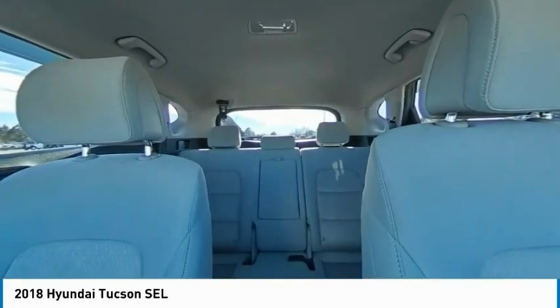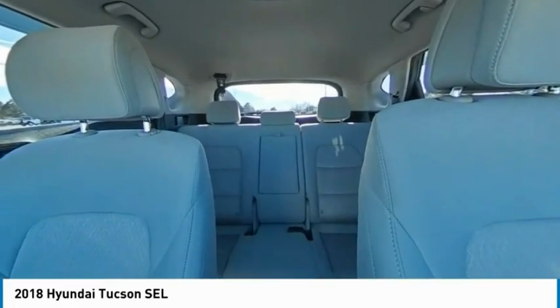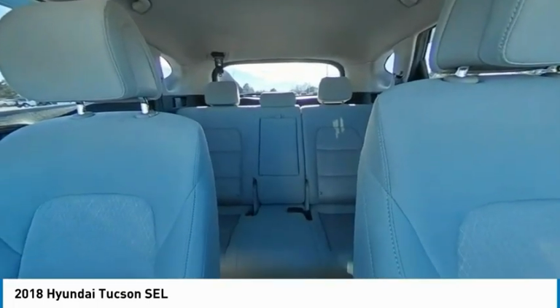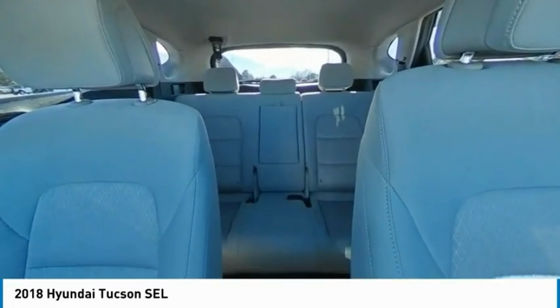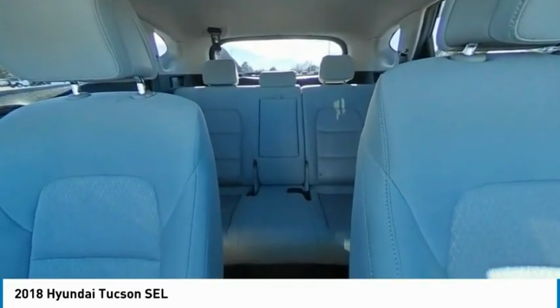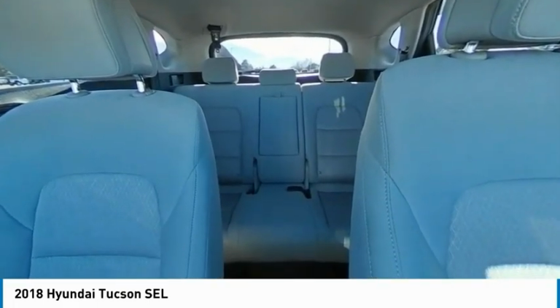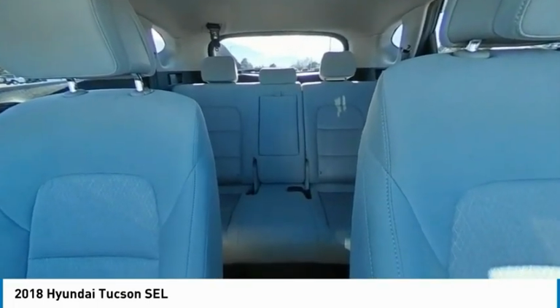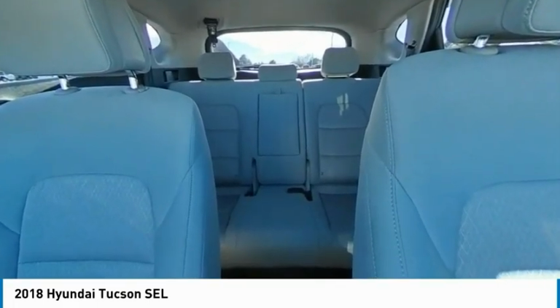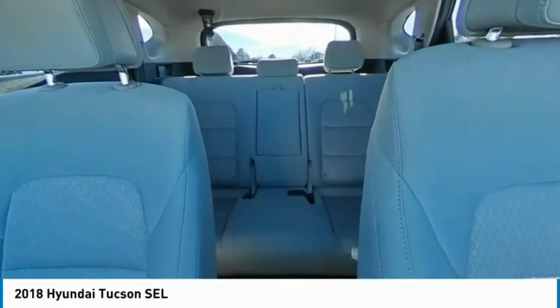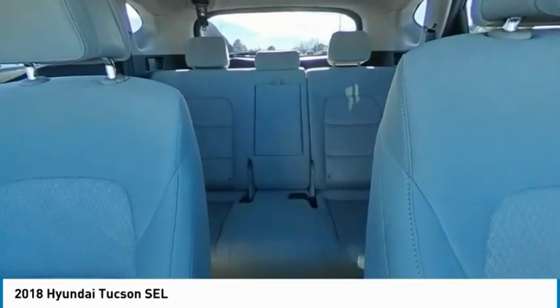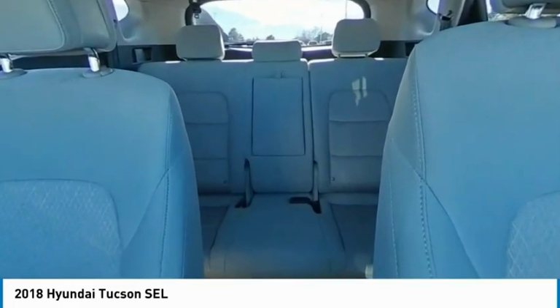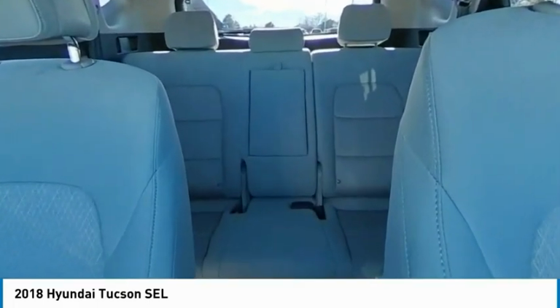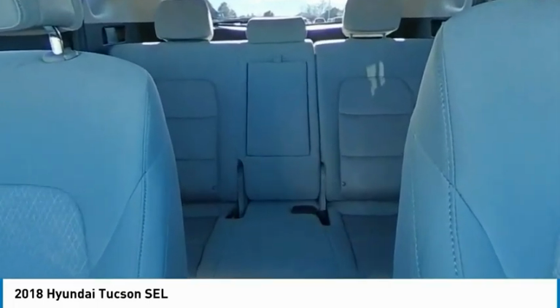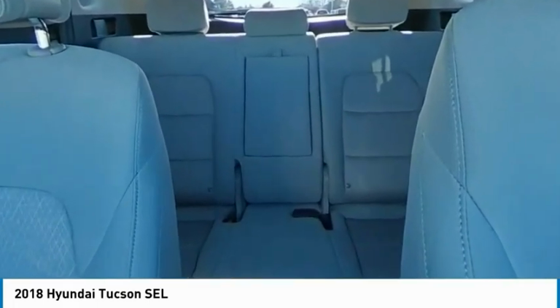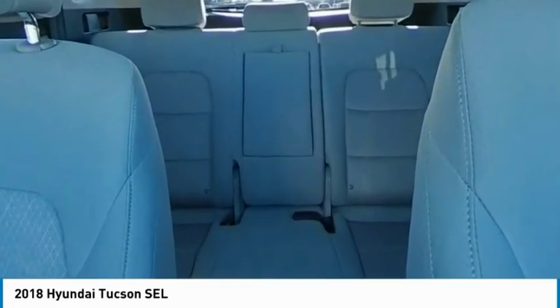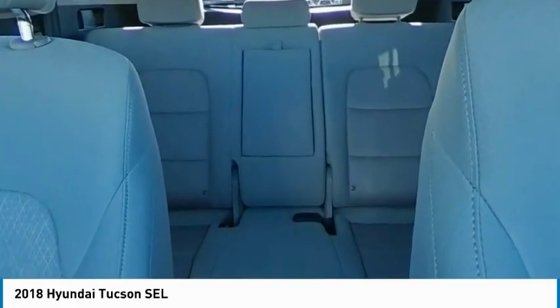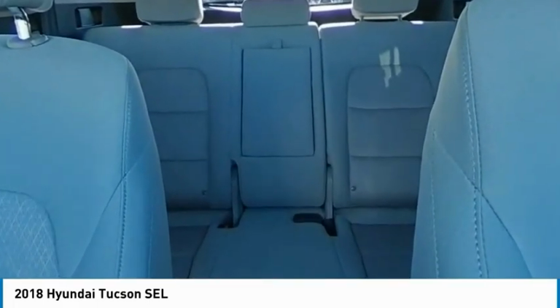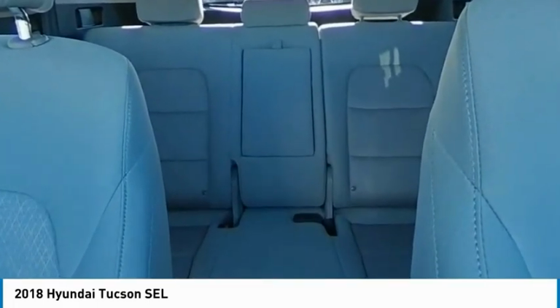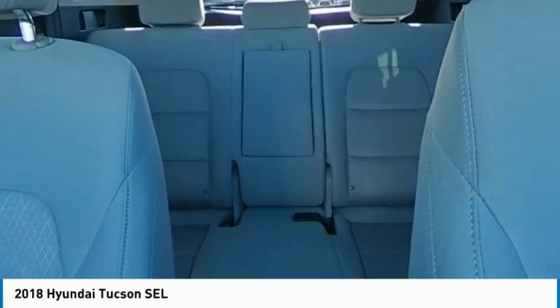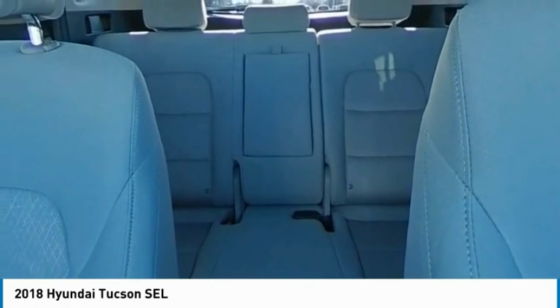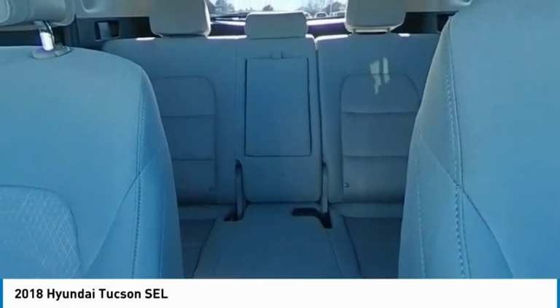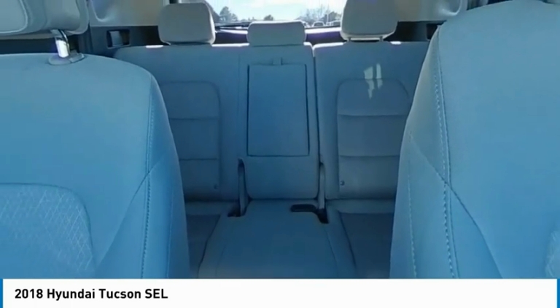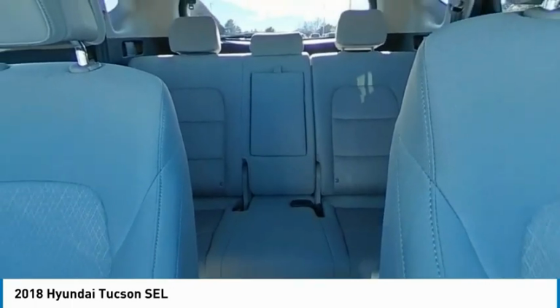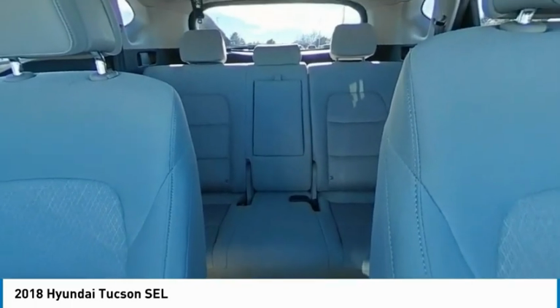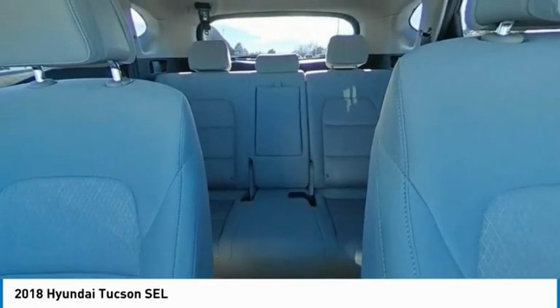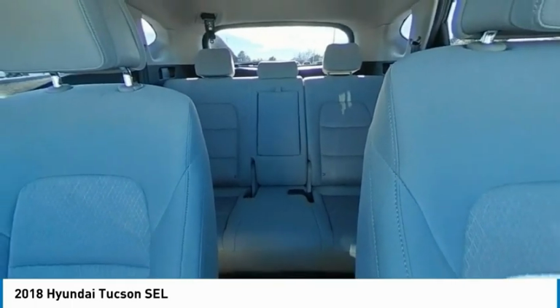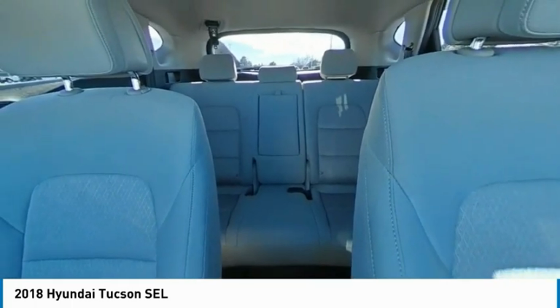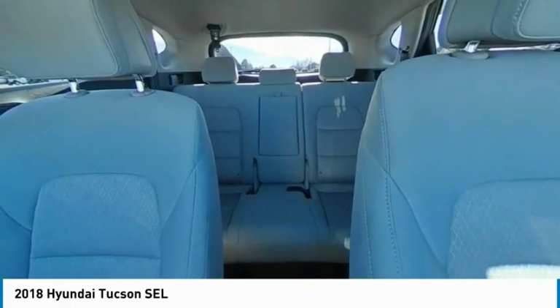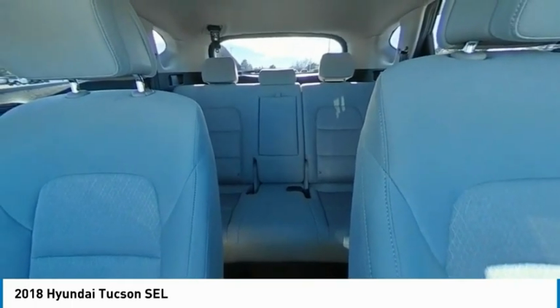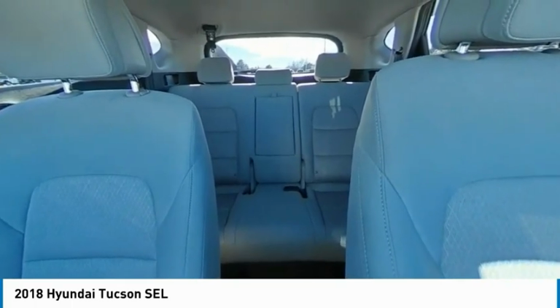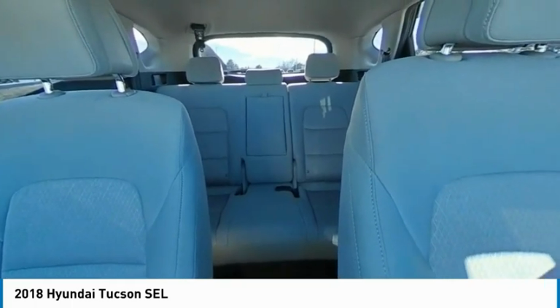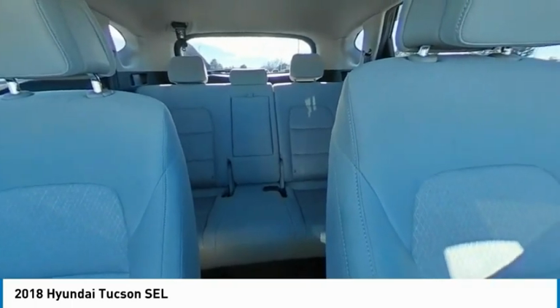Aluminum wheels, rear spoiler, brake assist, traction control, stability control. Your new ride is just a phone call away.